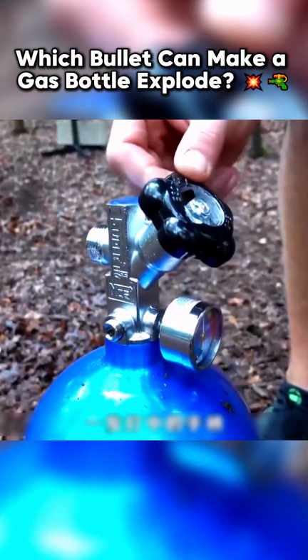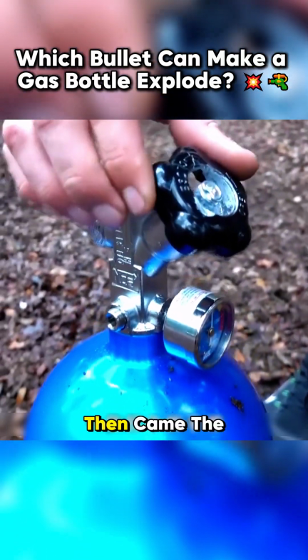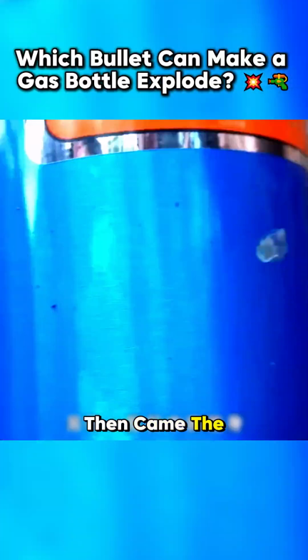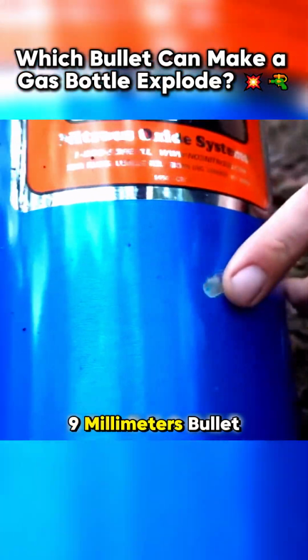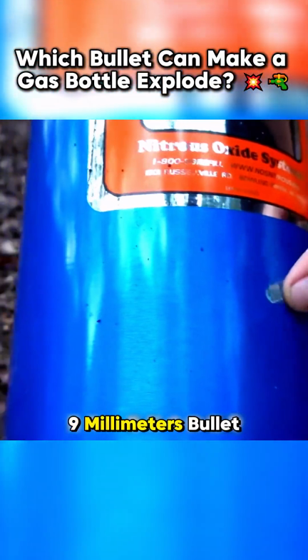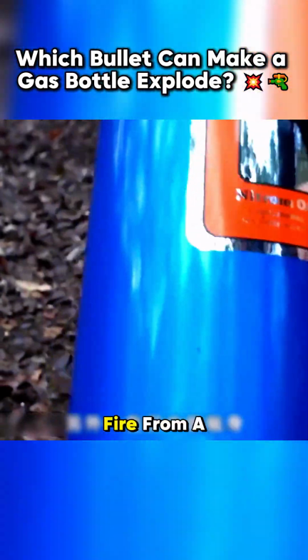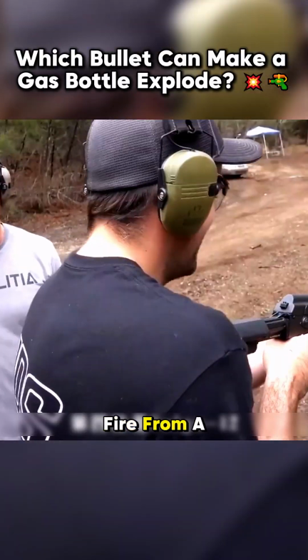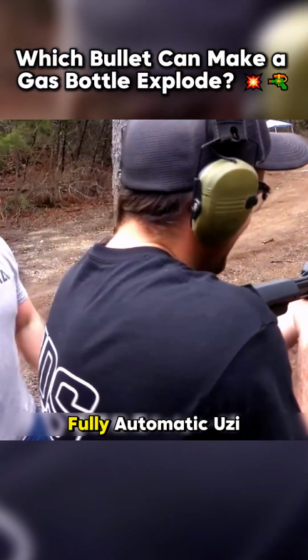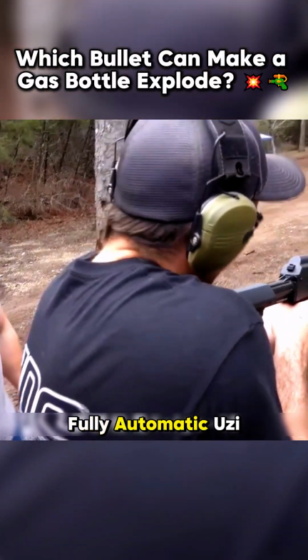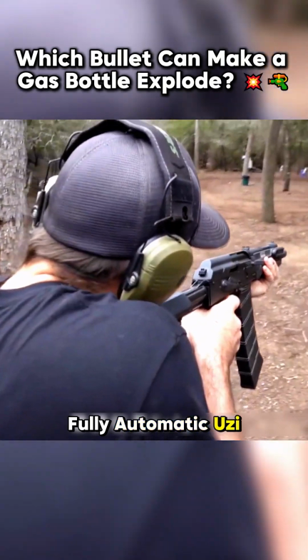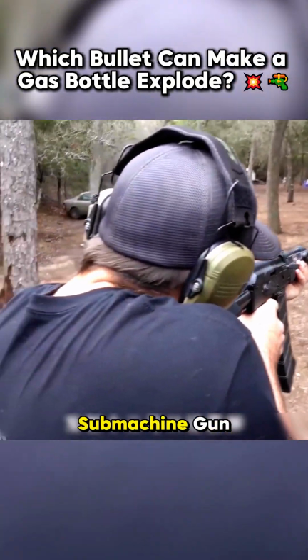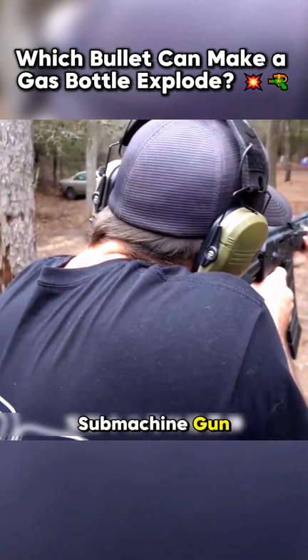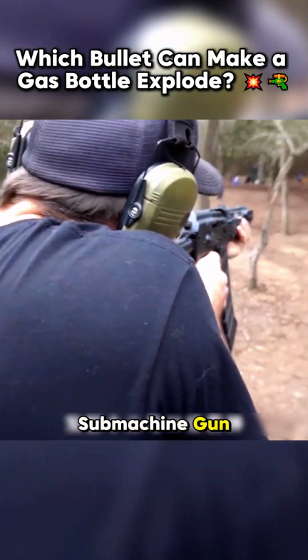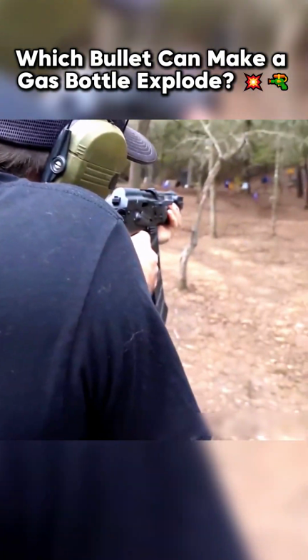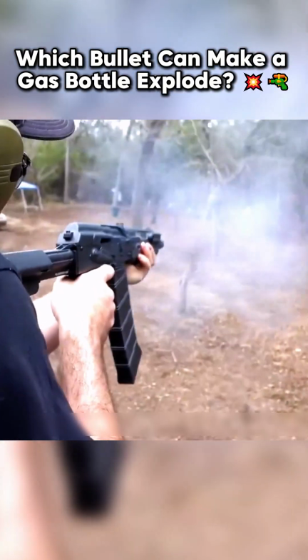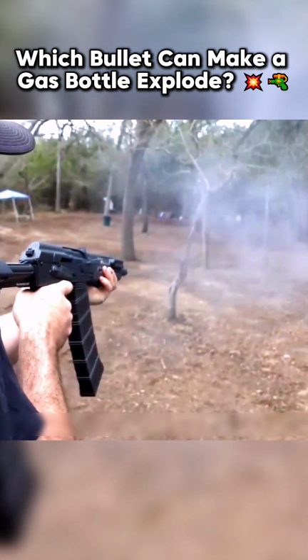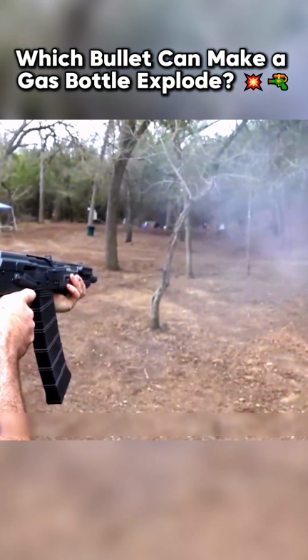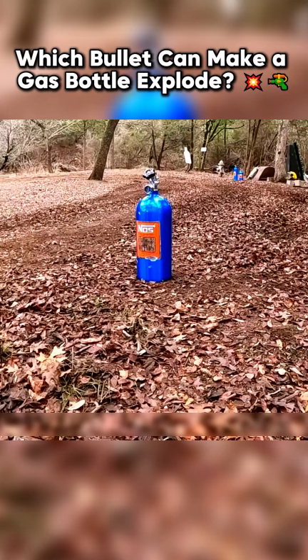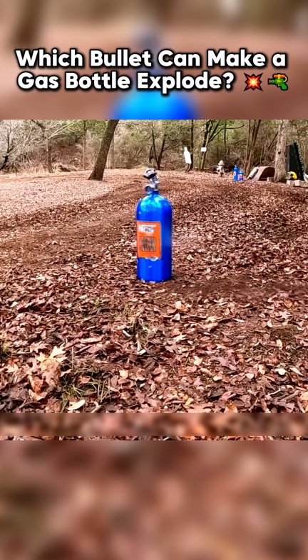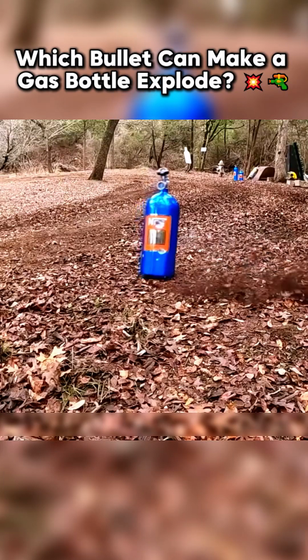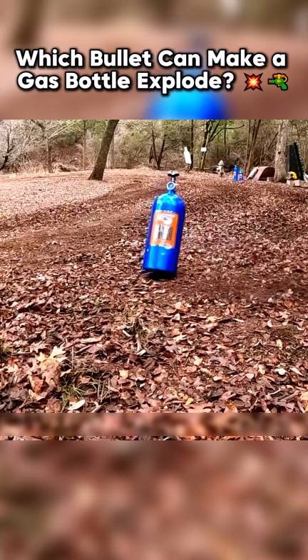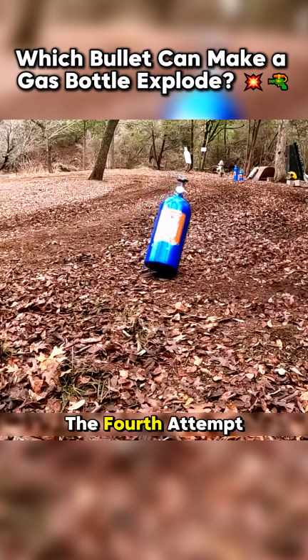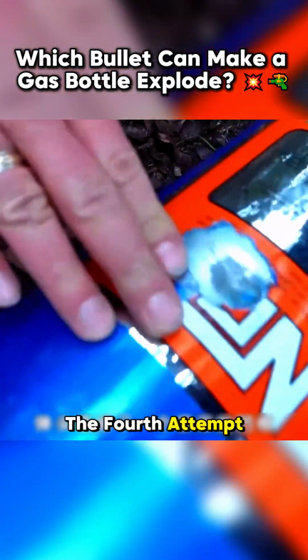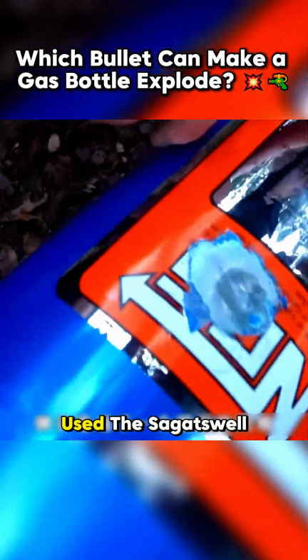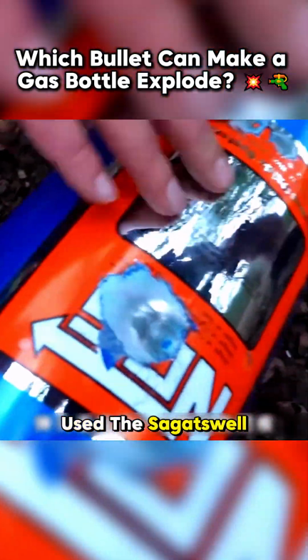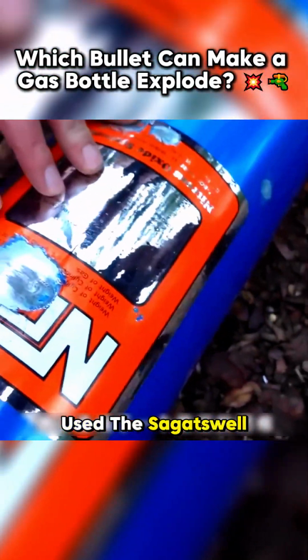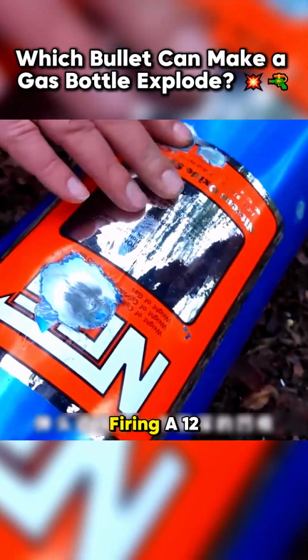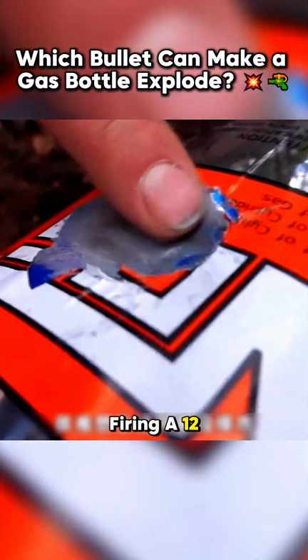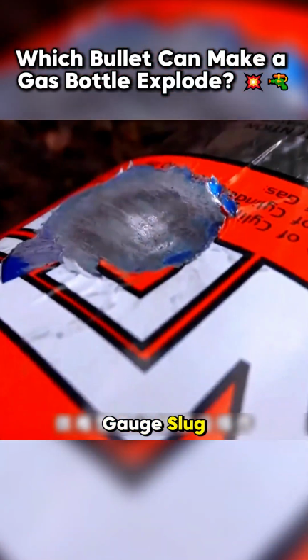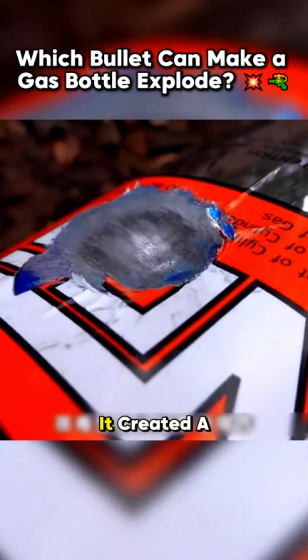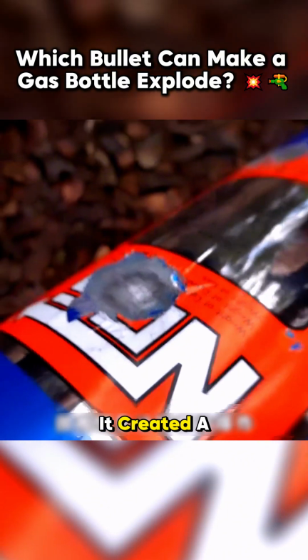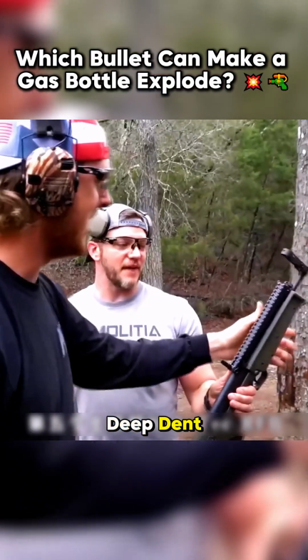Then came the 9mm bullet fired from a fully automatic UZI submachine gun. The fourth attempt used the Sega 12 firing a 12-gauge slug. It created a deep dent.